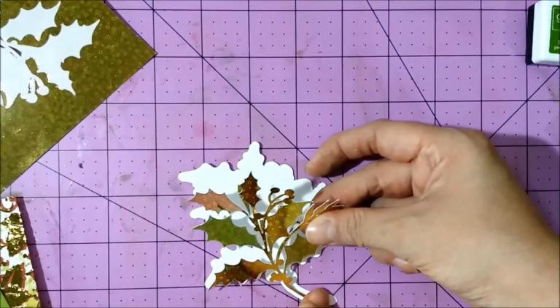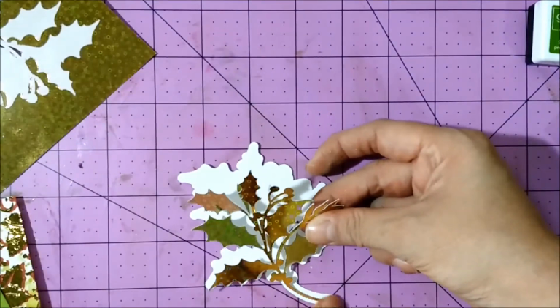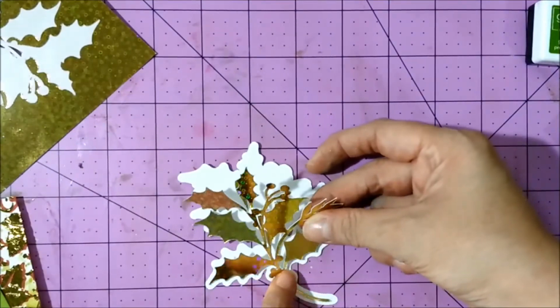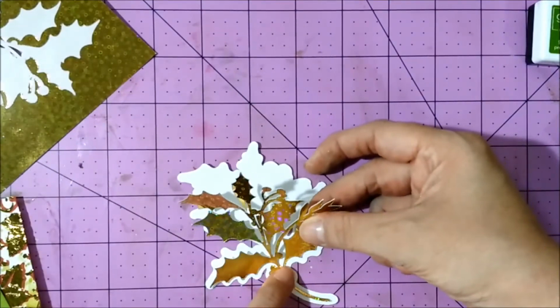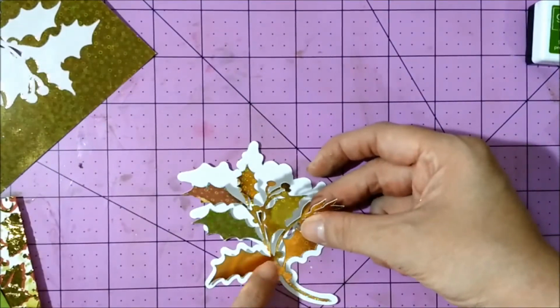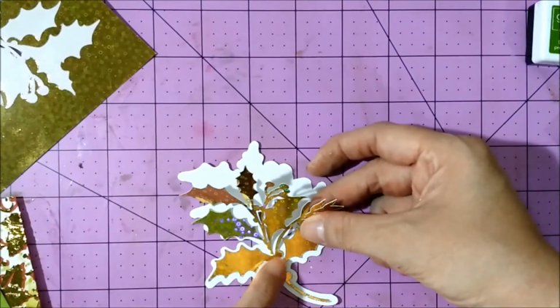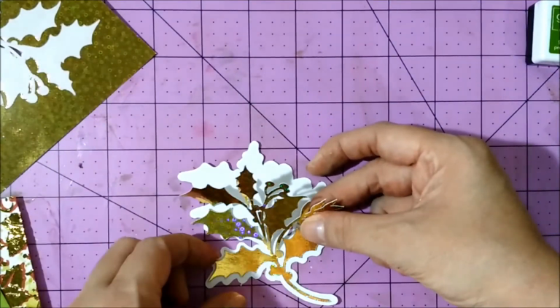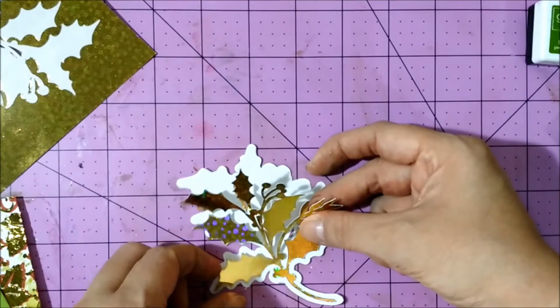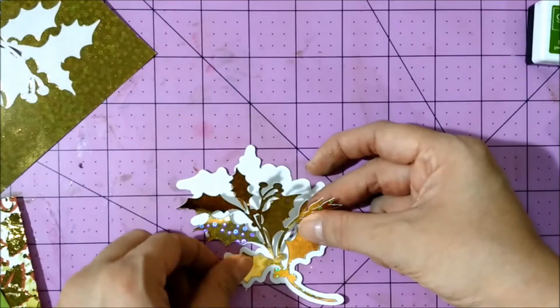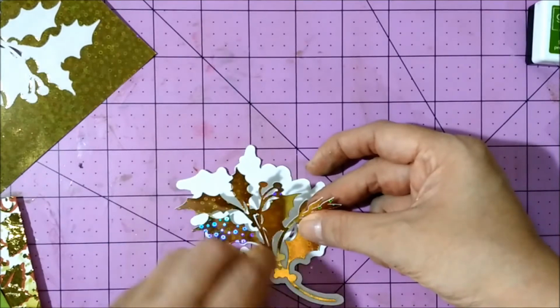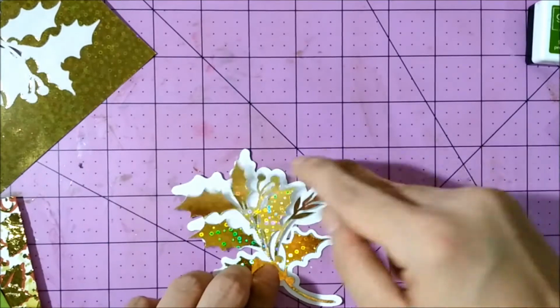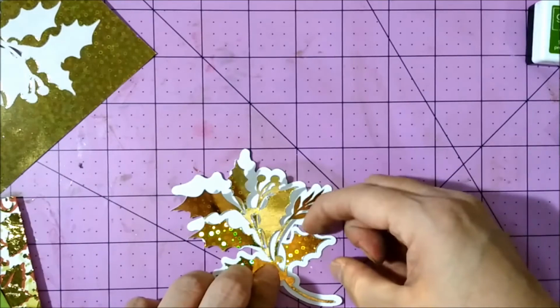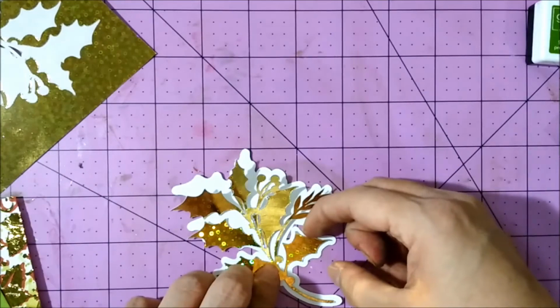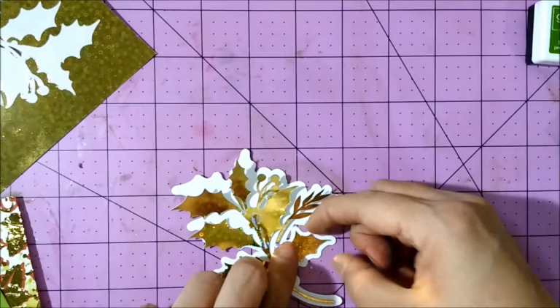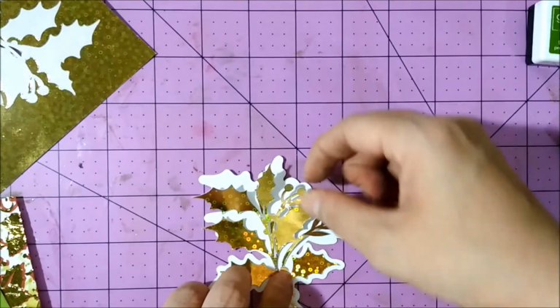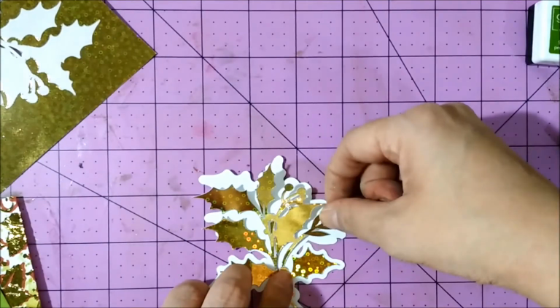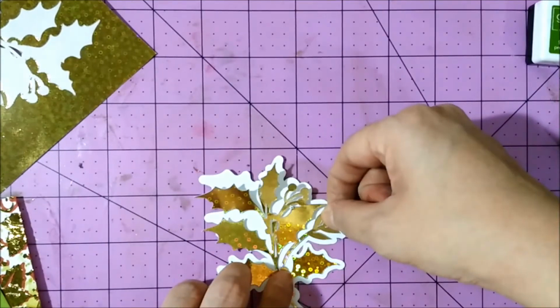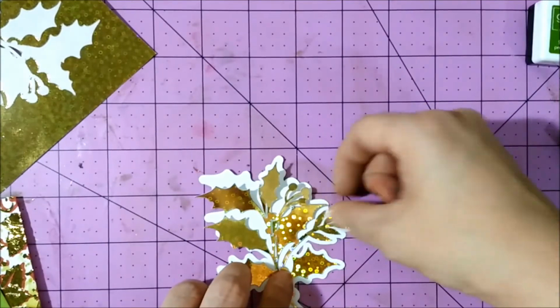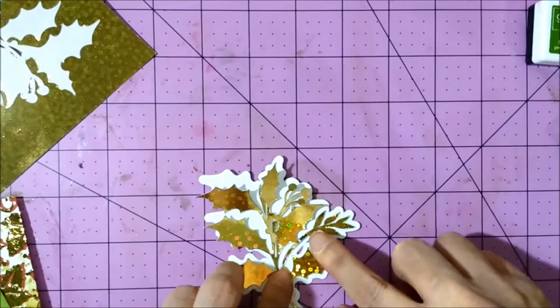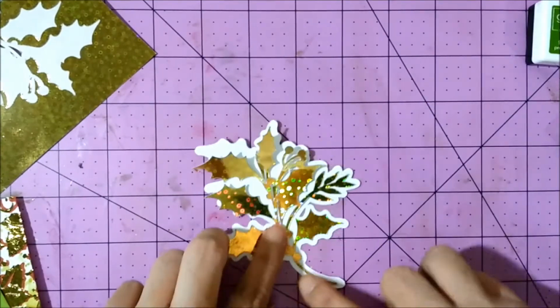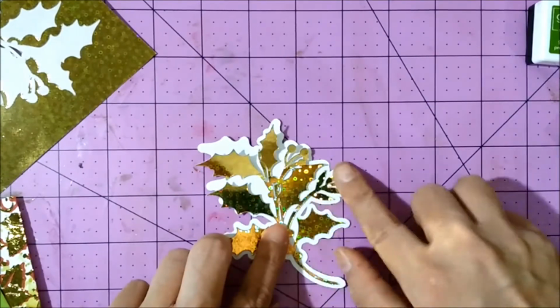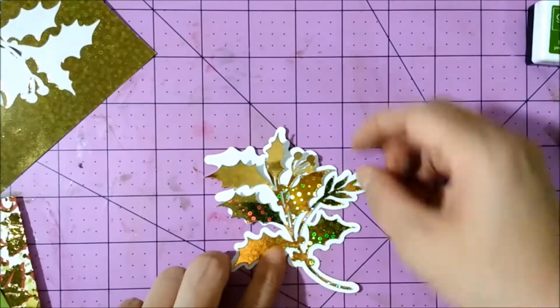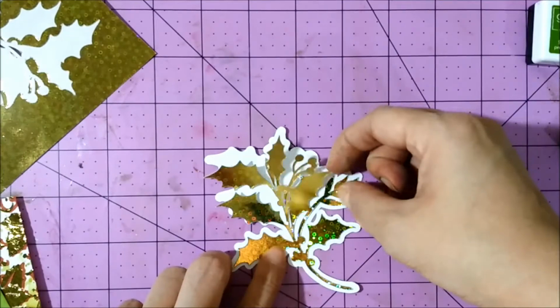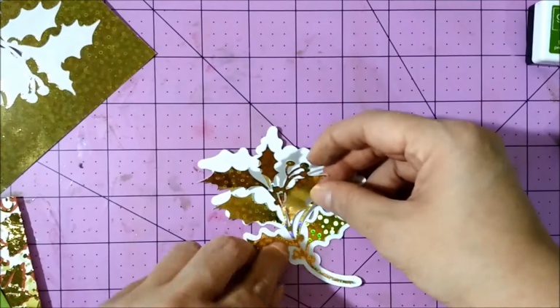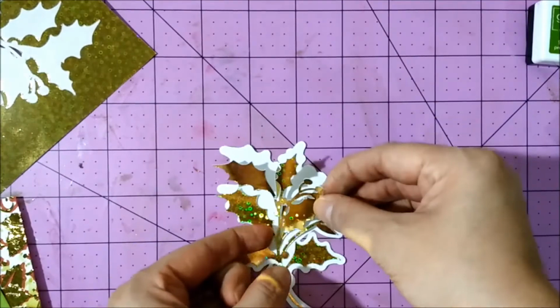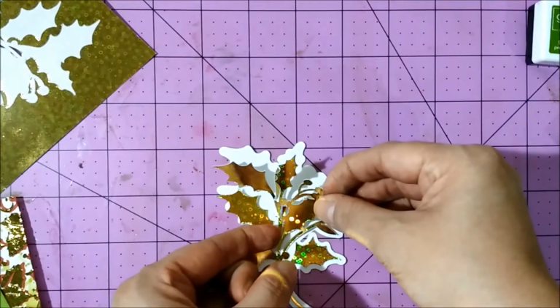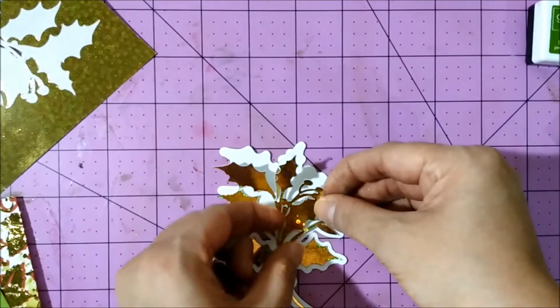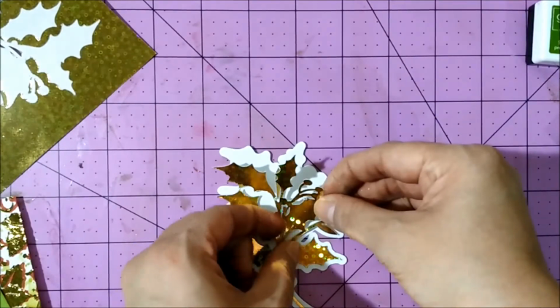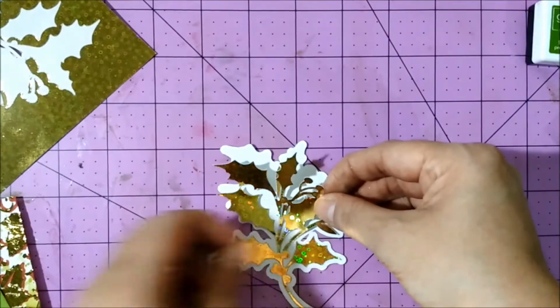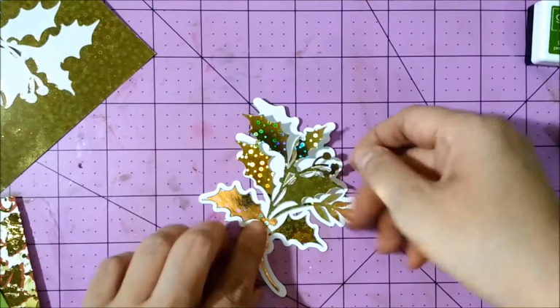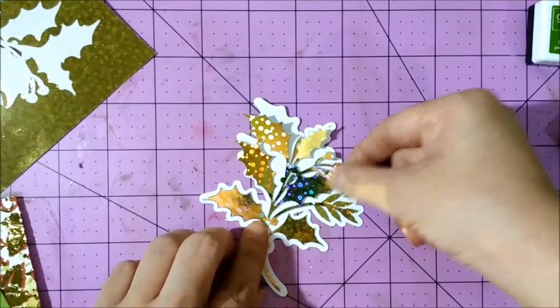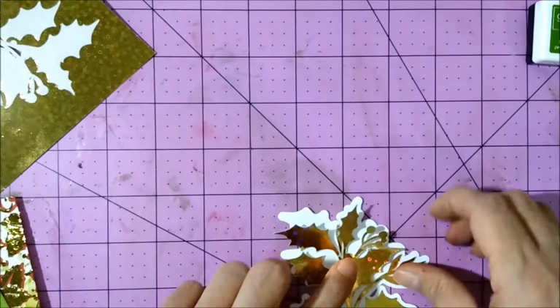I put all the pieces together to create my embellishment, and all the other pieces that weren't self-adhesive I glued with Thermoweb's mixed-media adhesive.